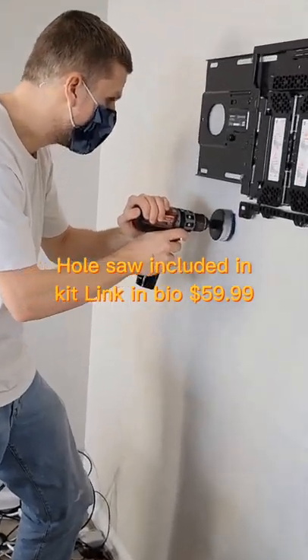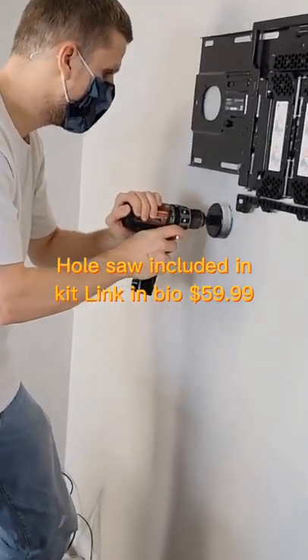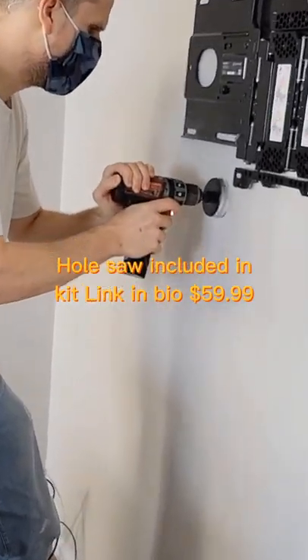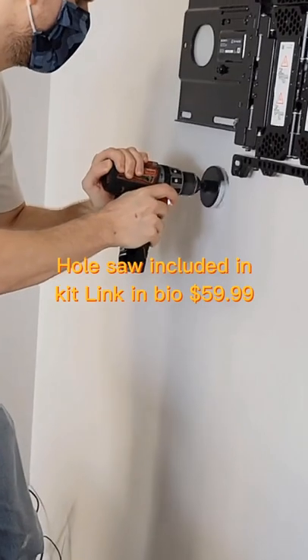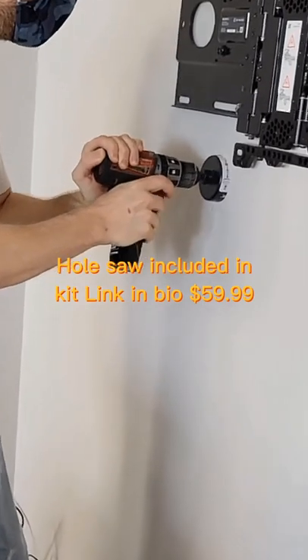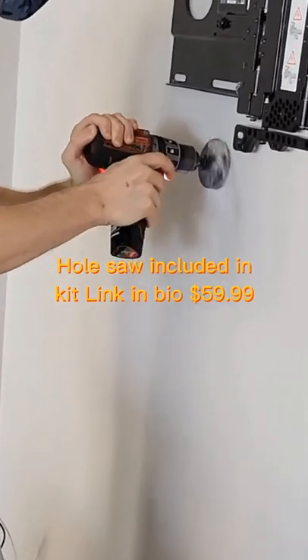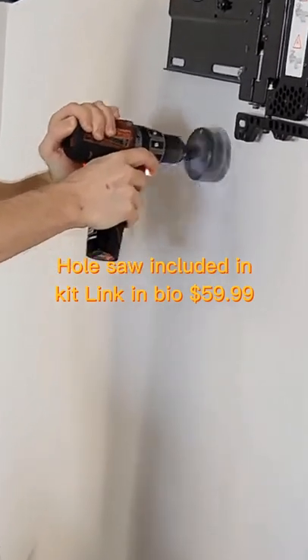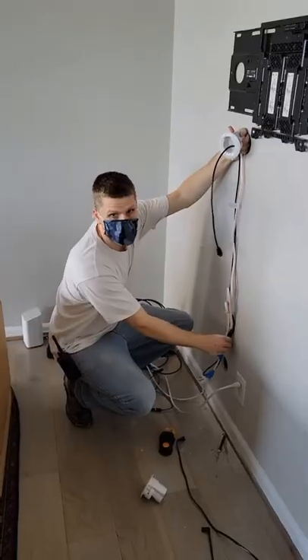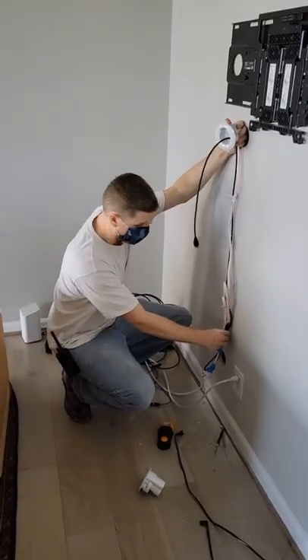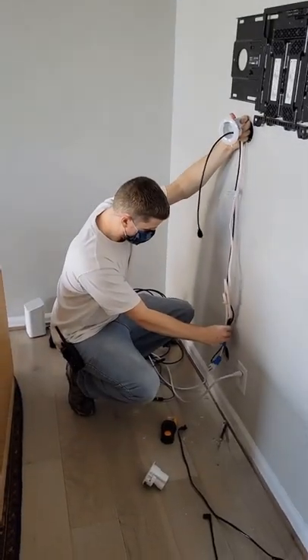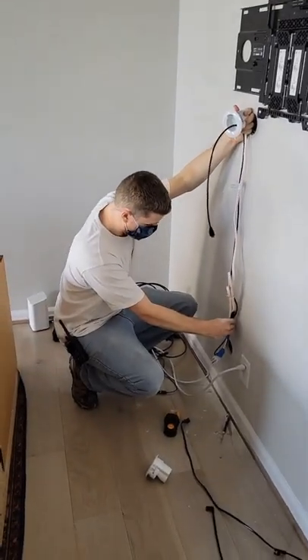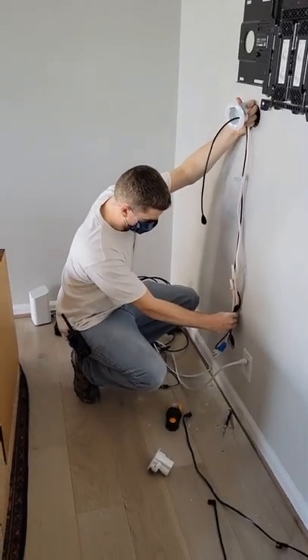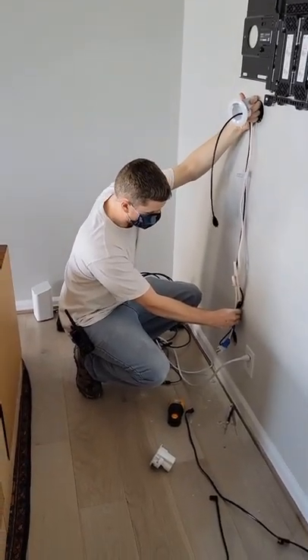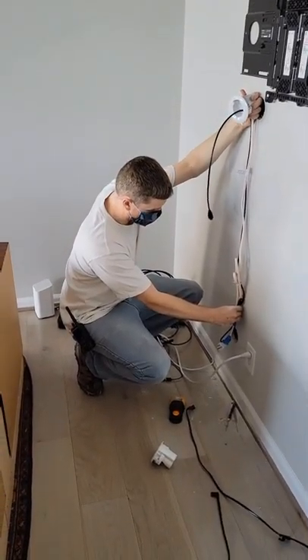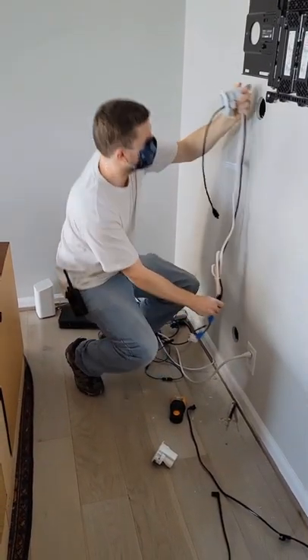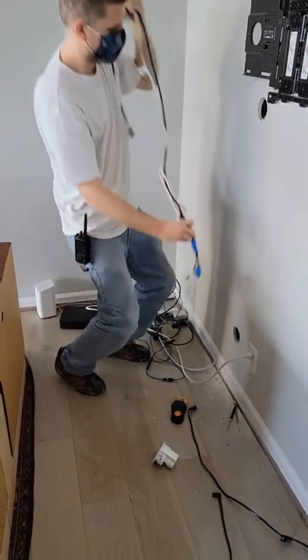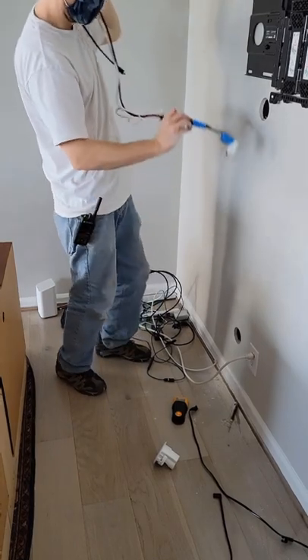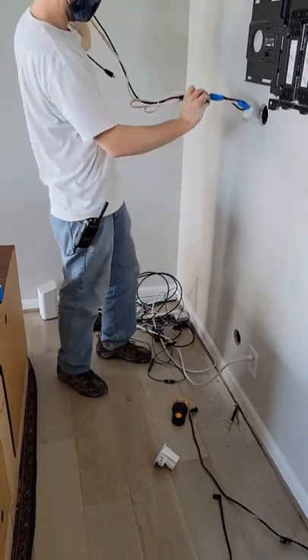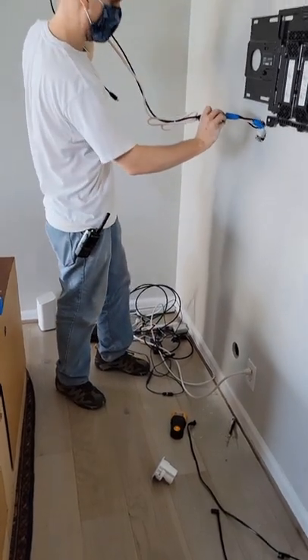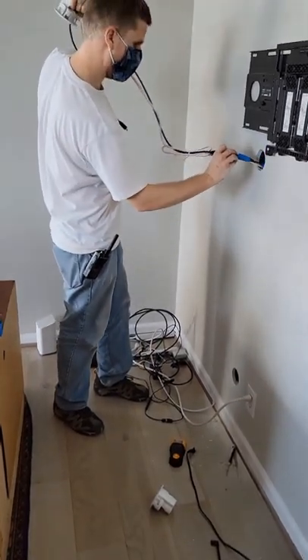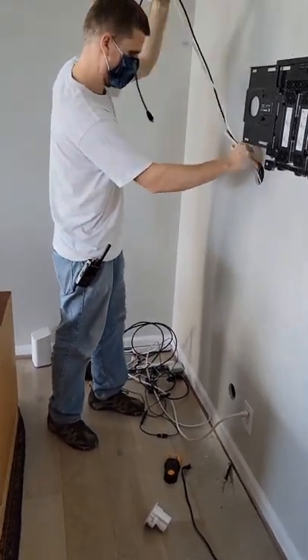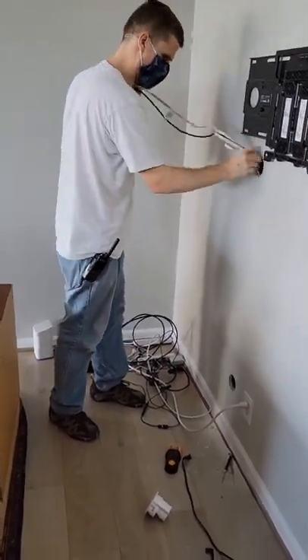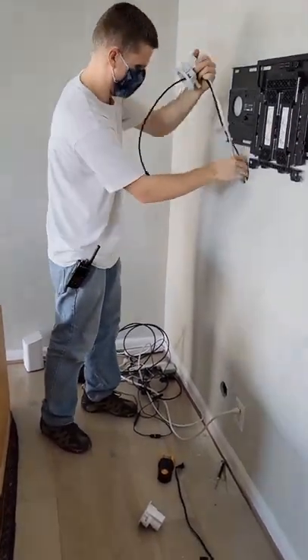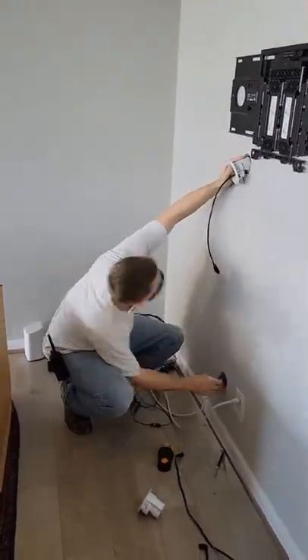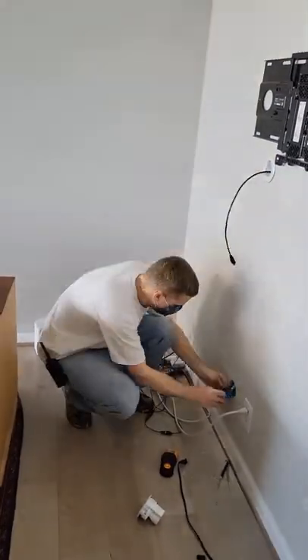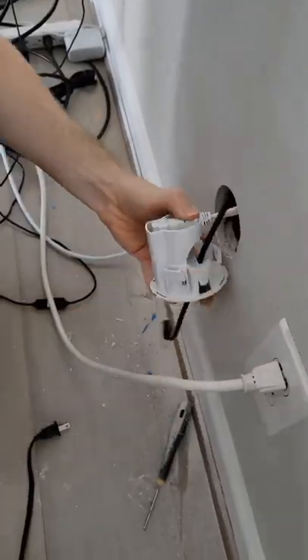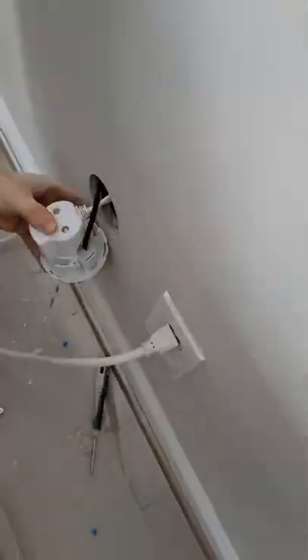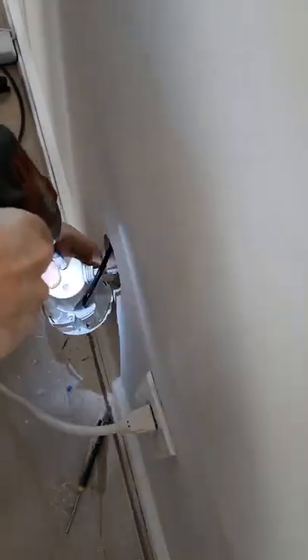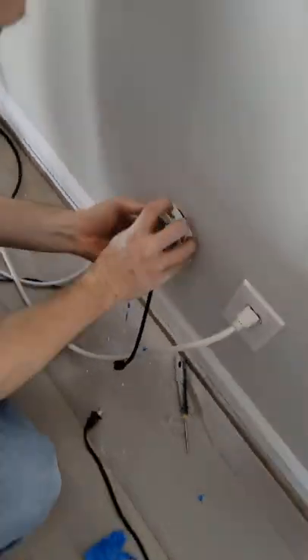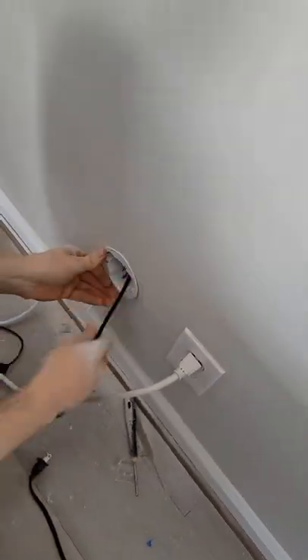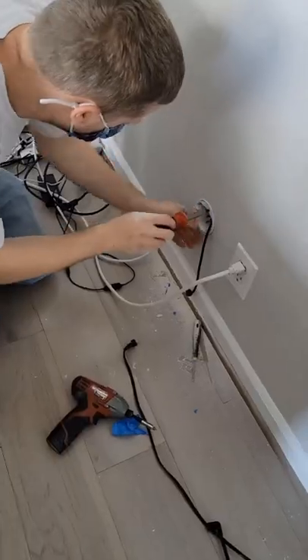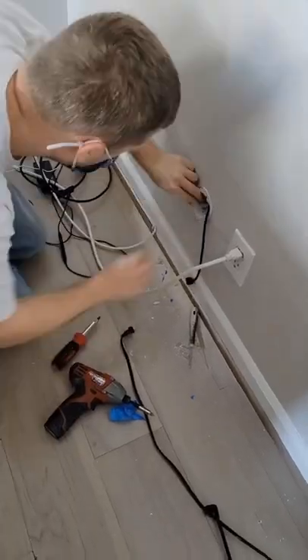You can go up to five feet with this kit, and whatever extra slack you have just zip-tie it behind the wall so it doesn't bunch up and prevent you from running it smoothly. Then down at the bottom, just follow the instructions.